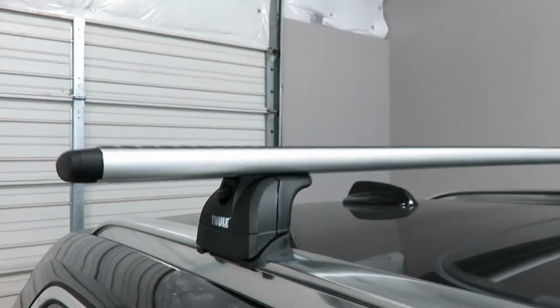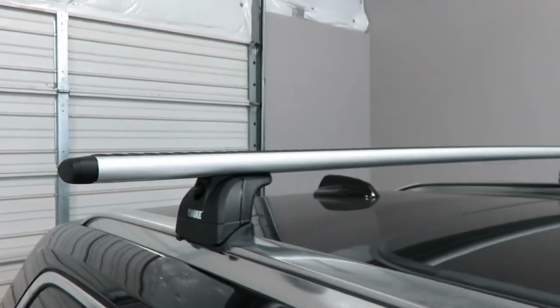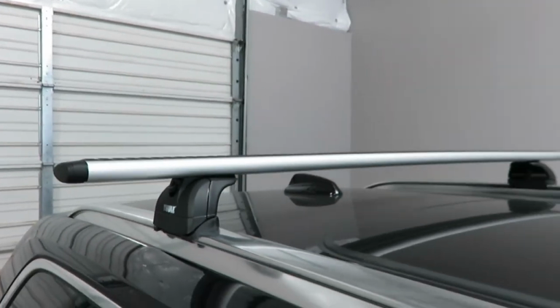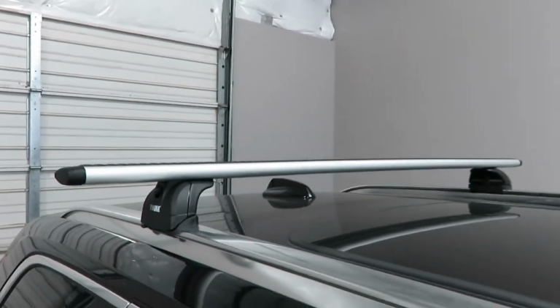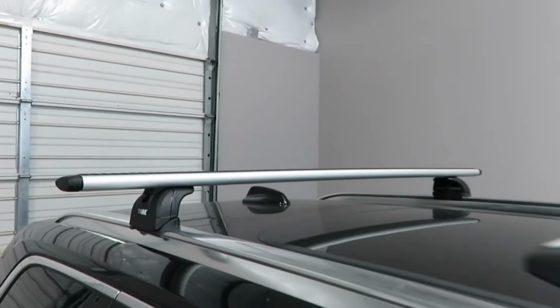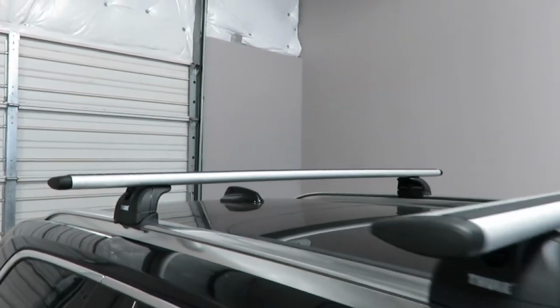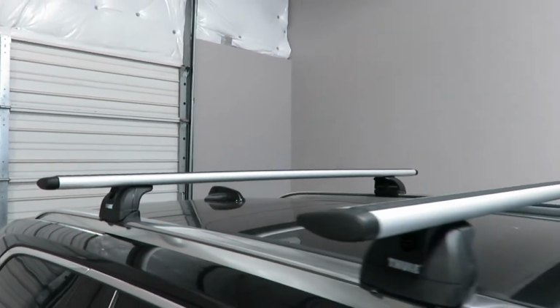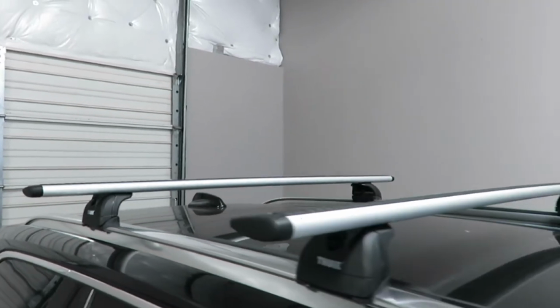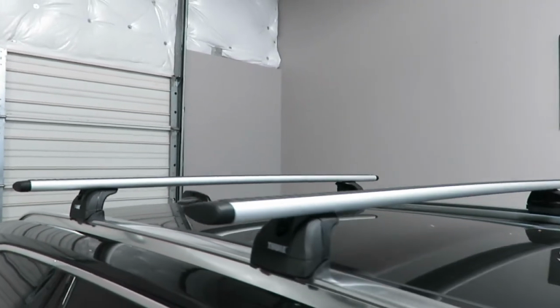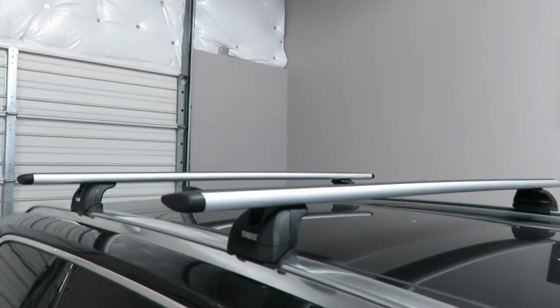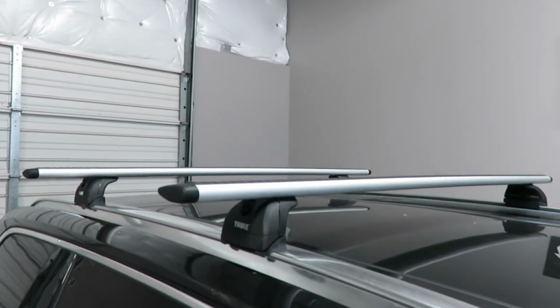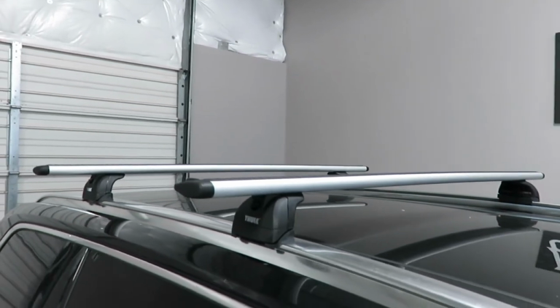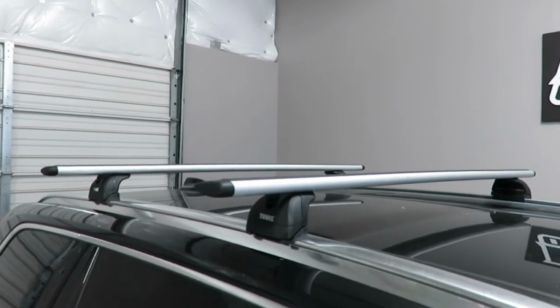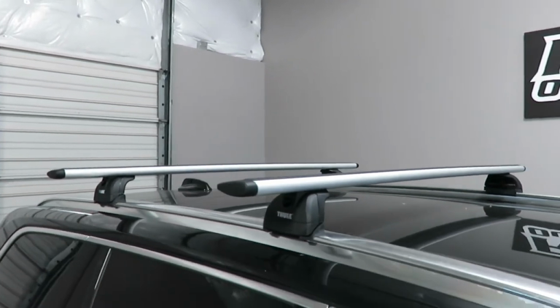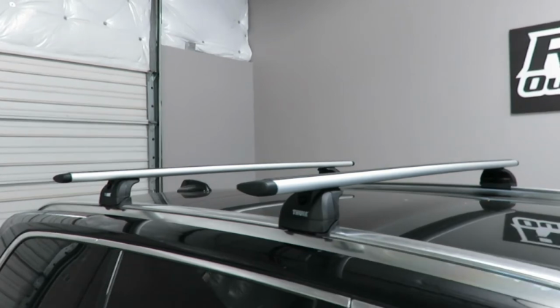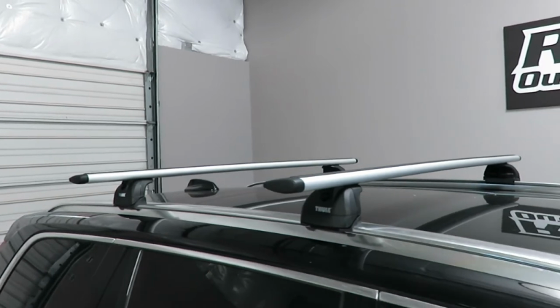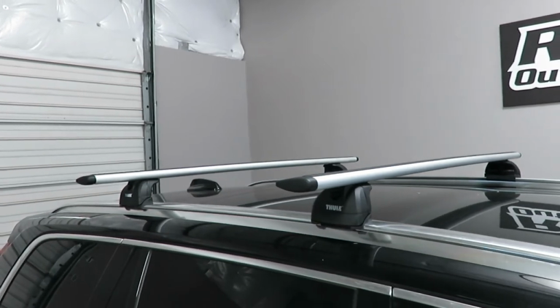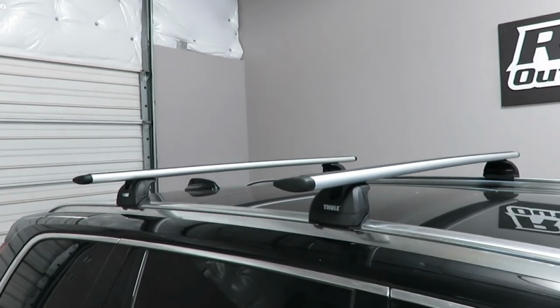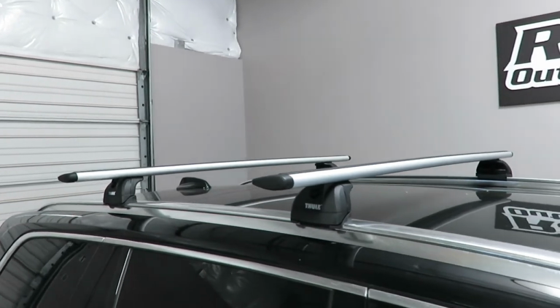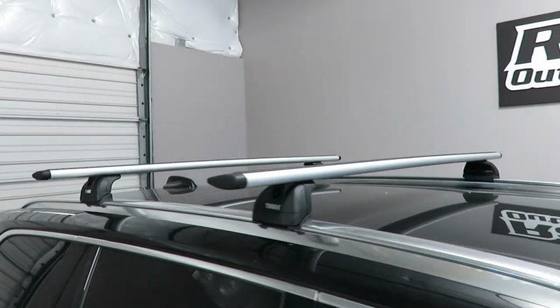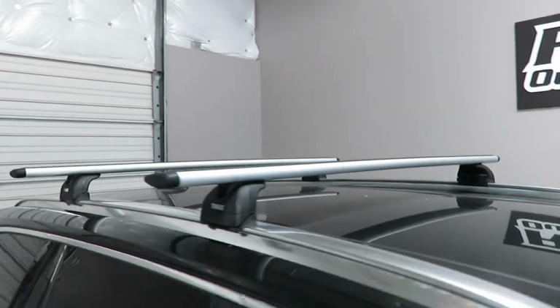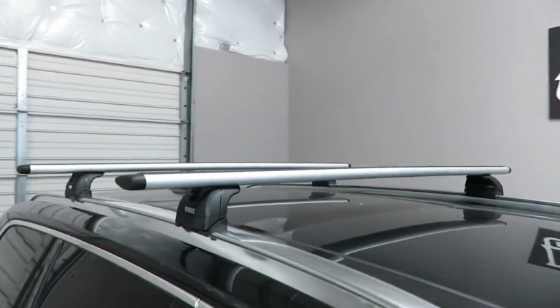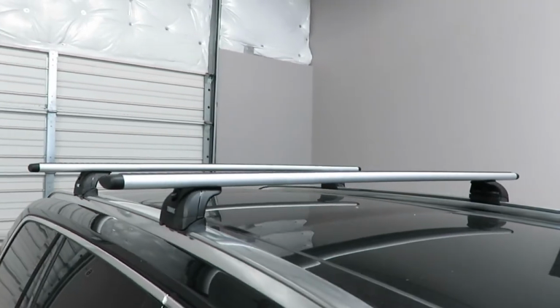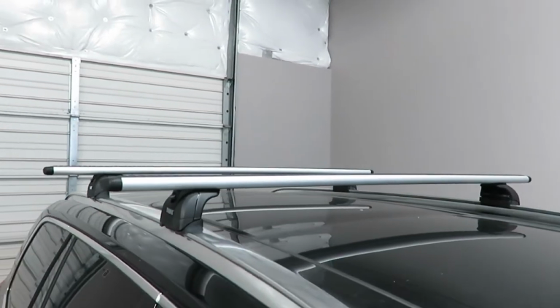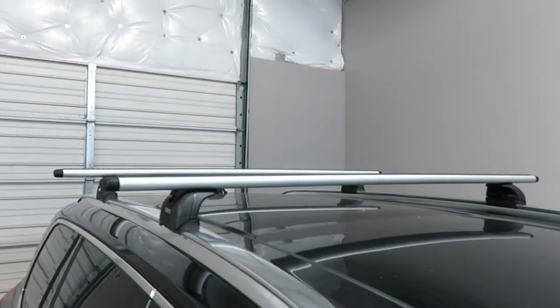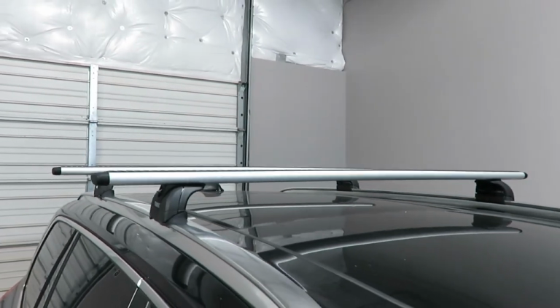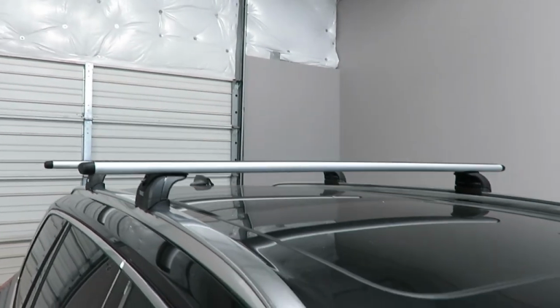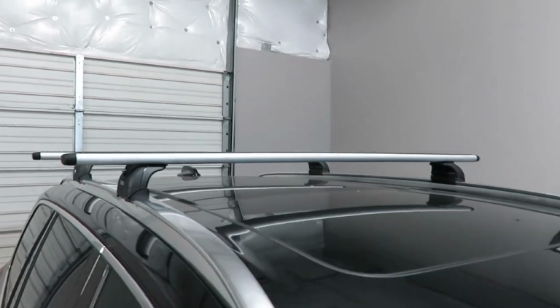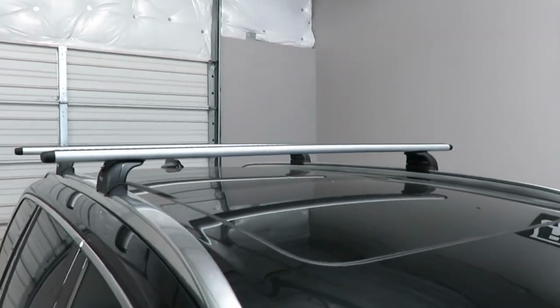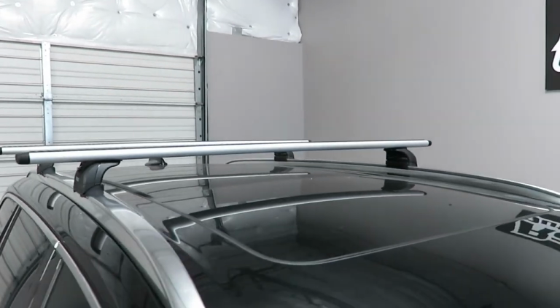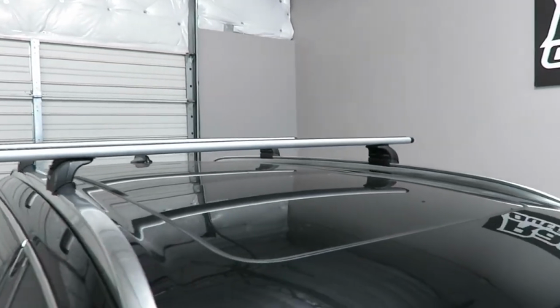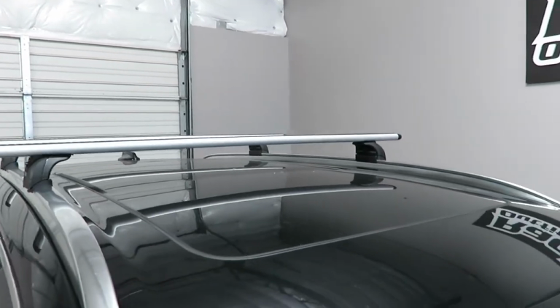This rack has a 165-pound load carrying capacity. There is no interference with the full operation of the sunroof.